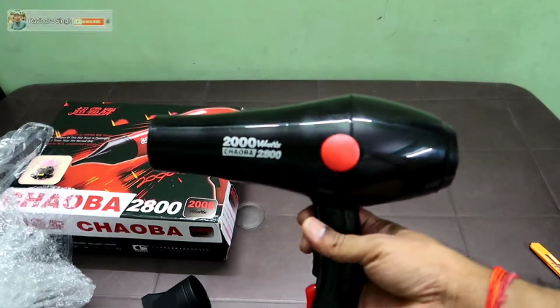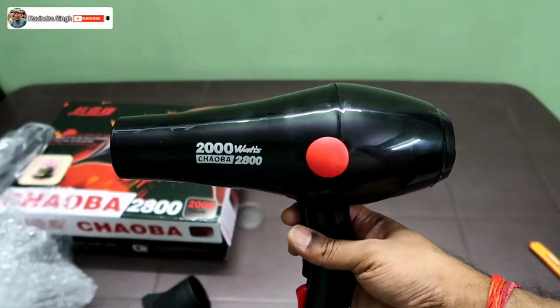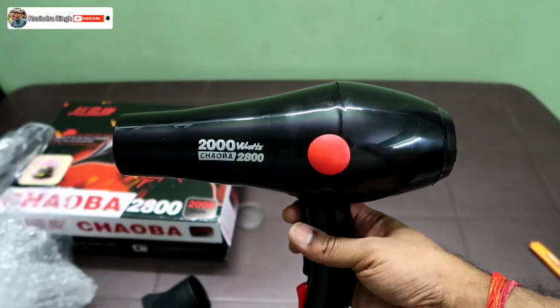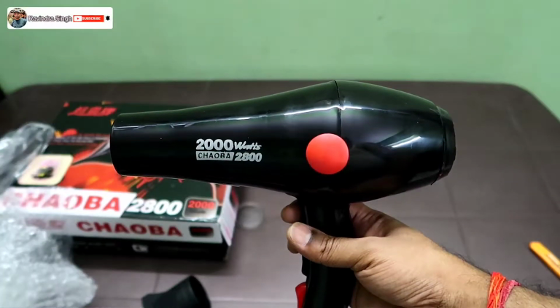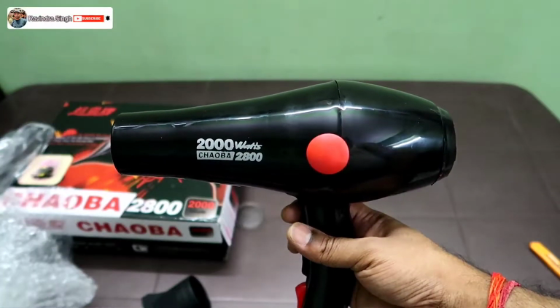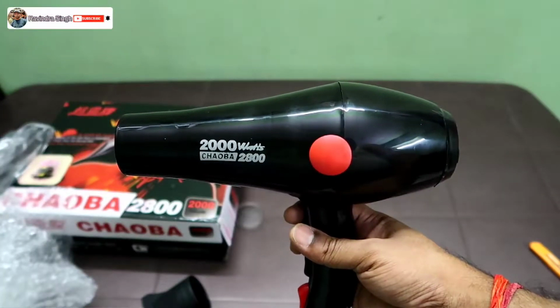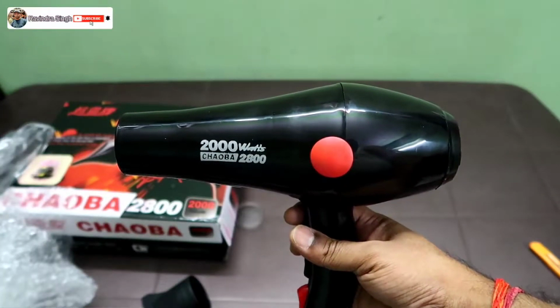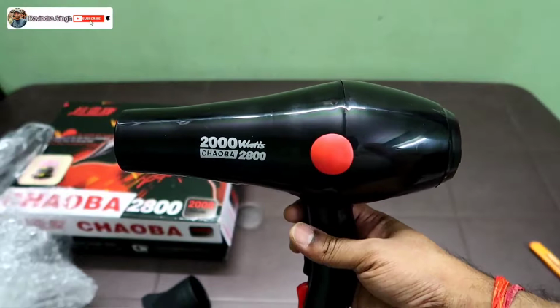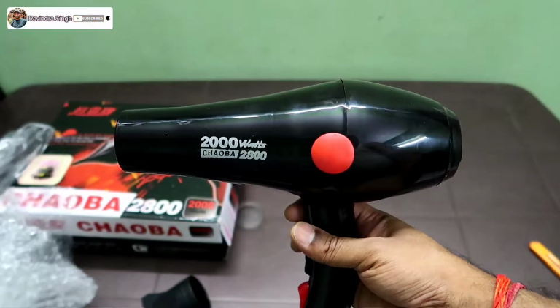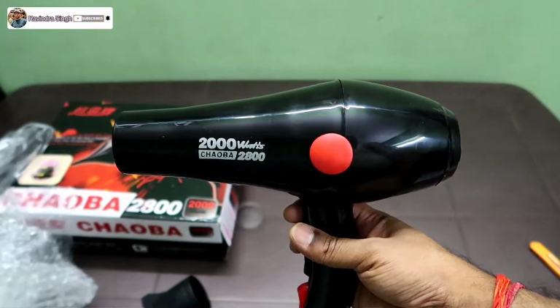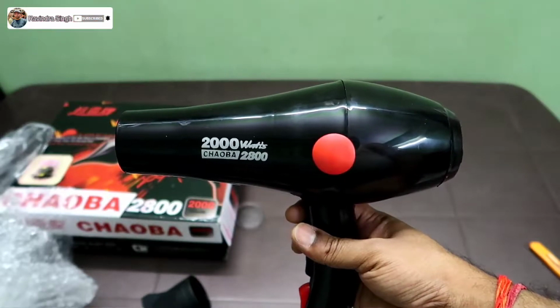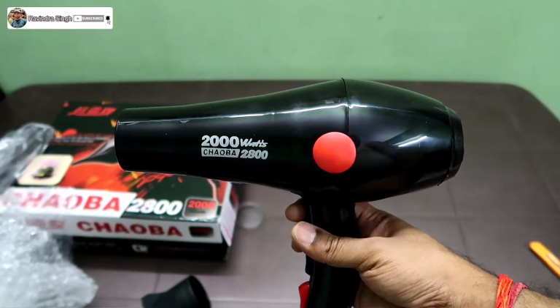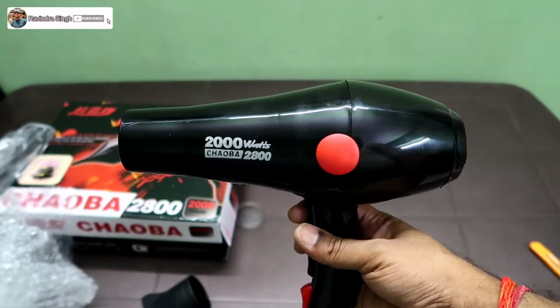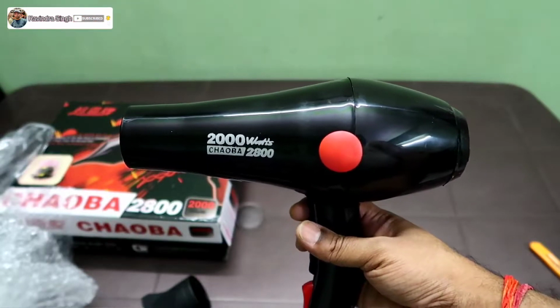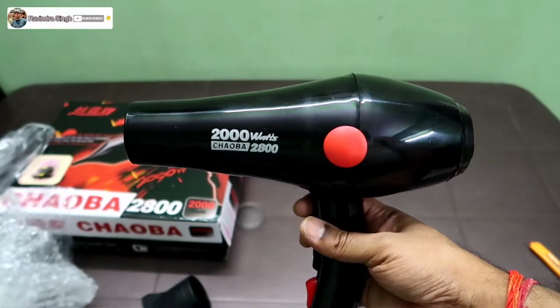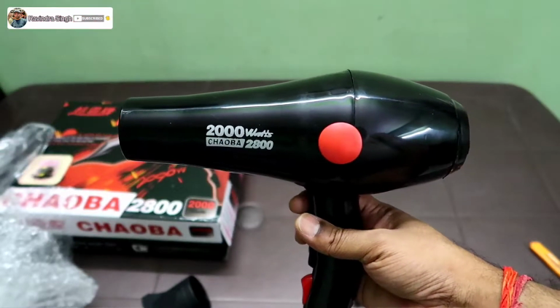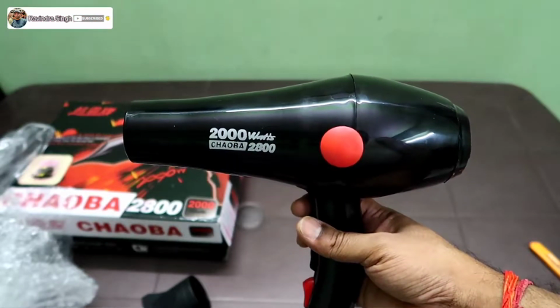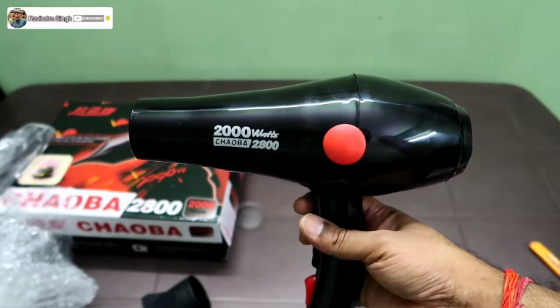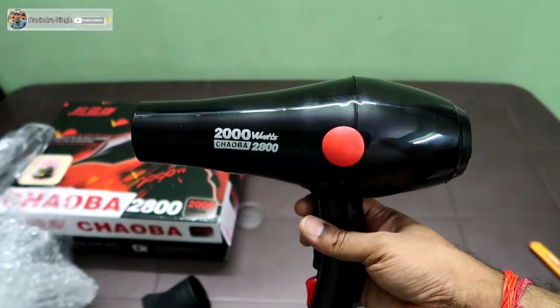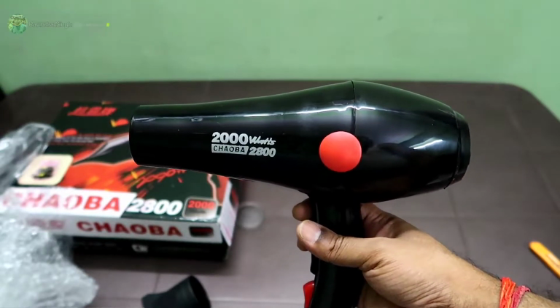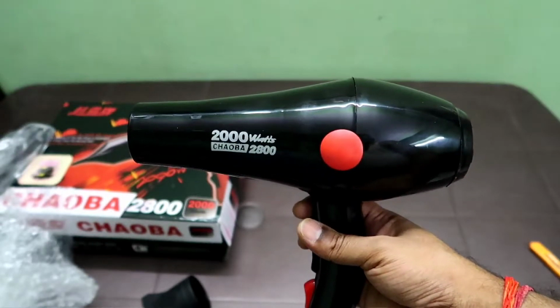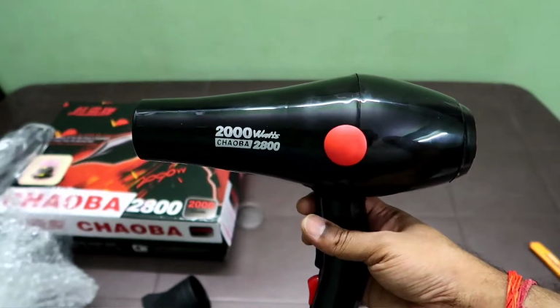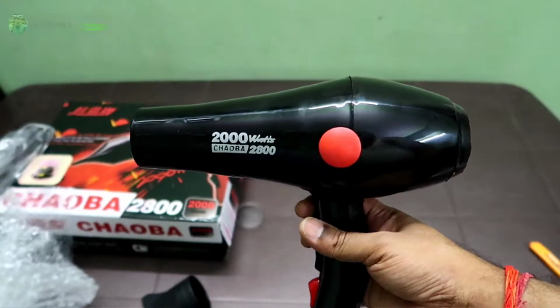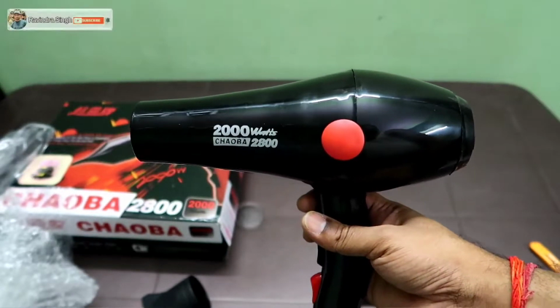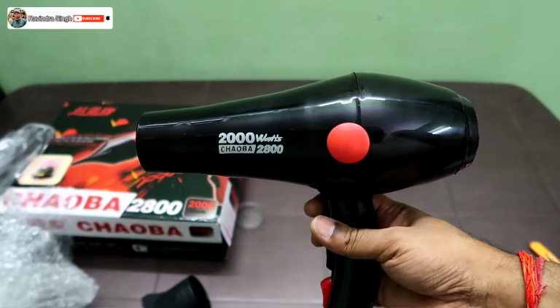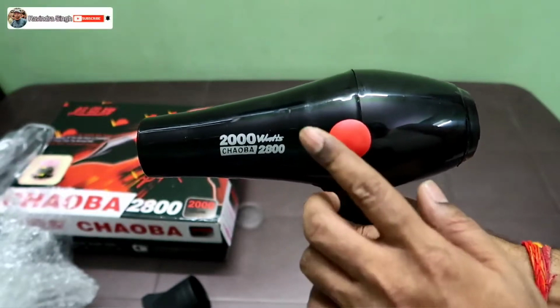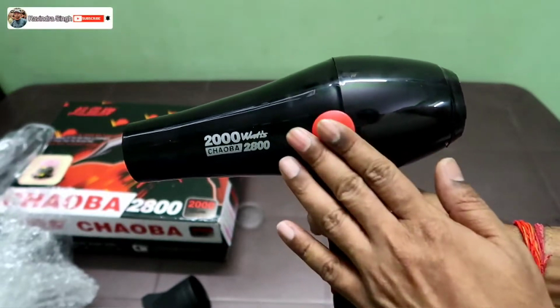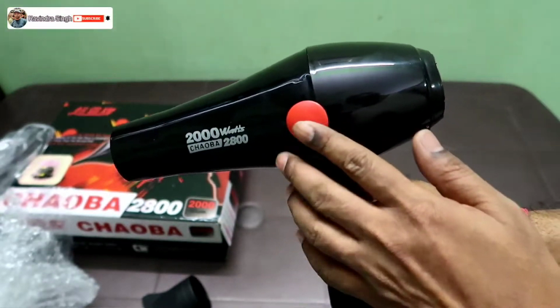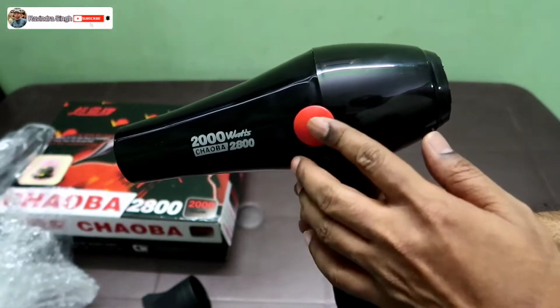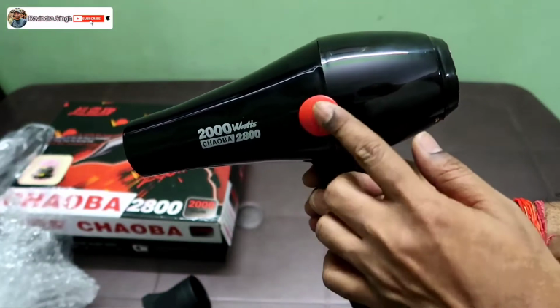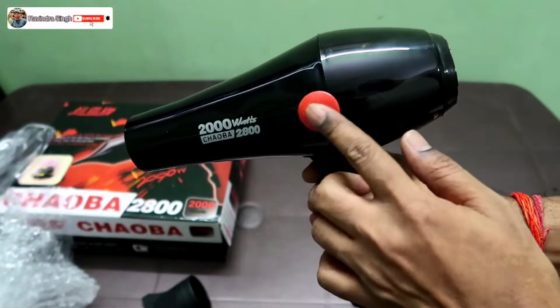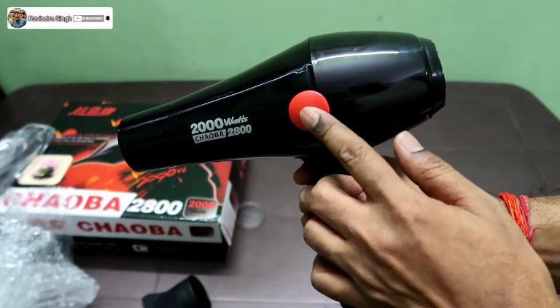This is the hair dryer — 2000 watt, Chaoba 2800 model number. It comes in red color.